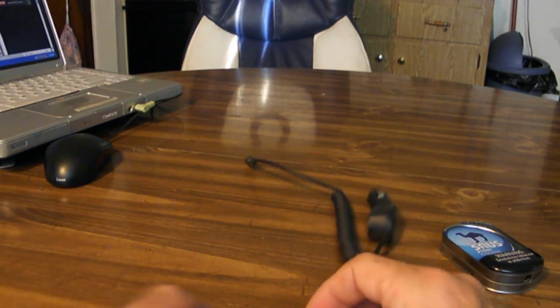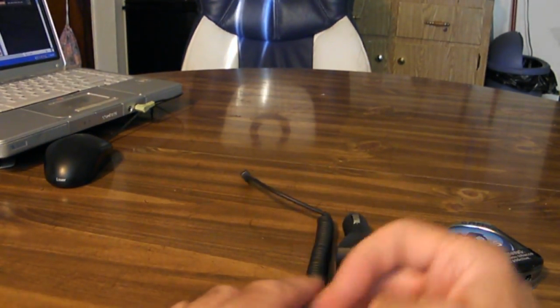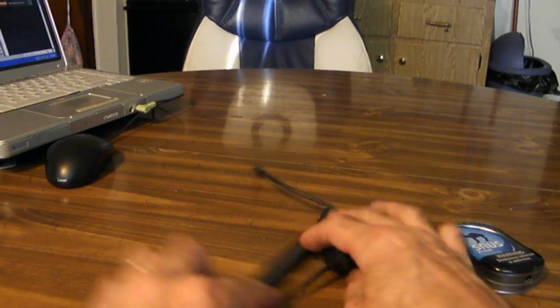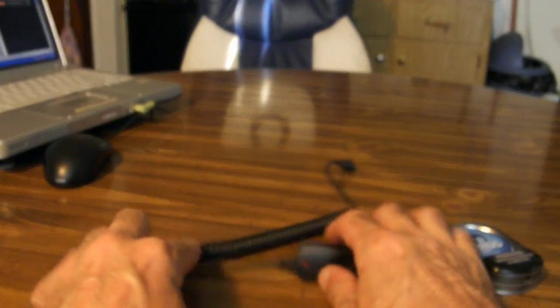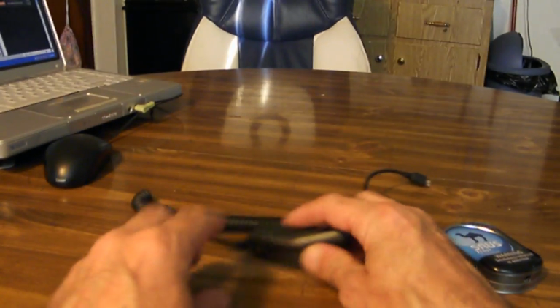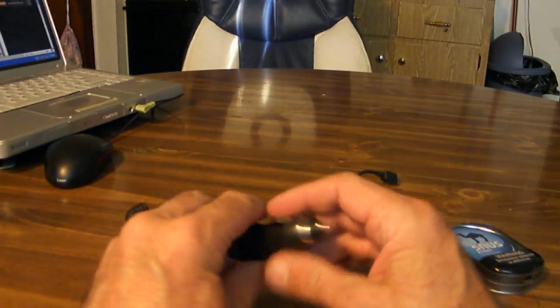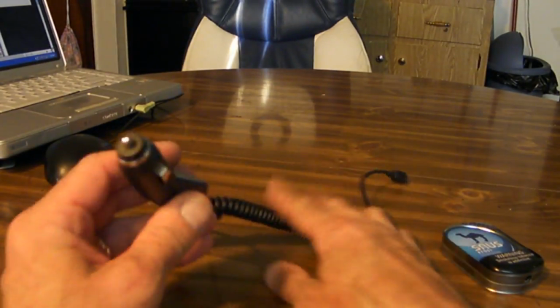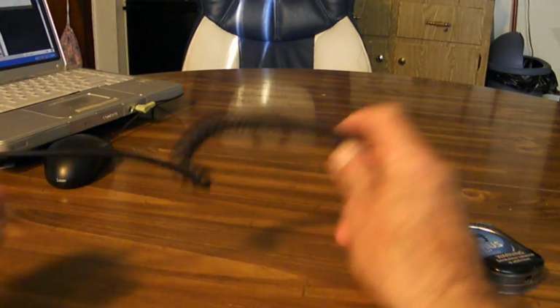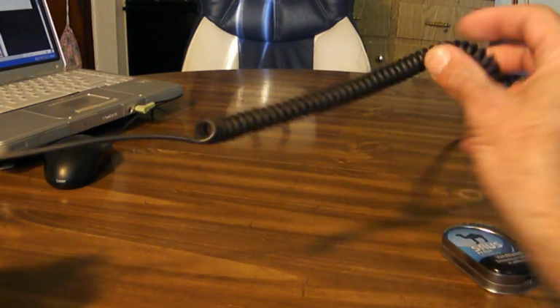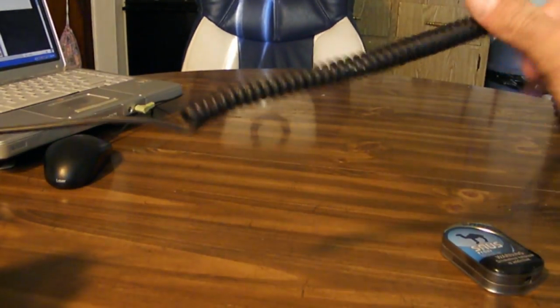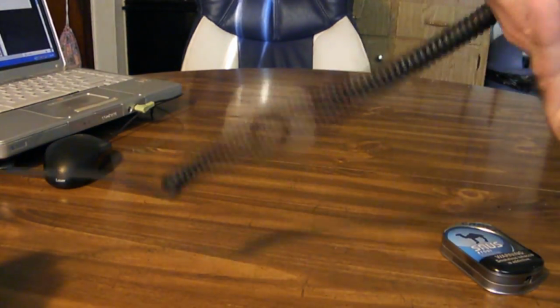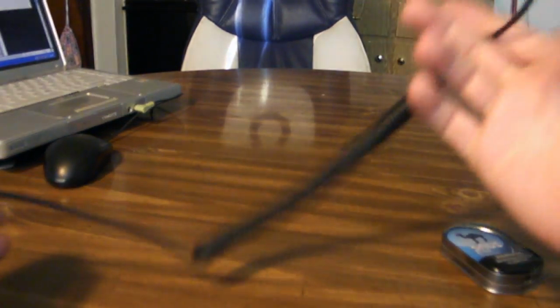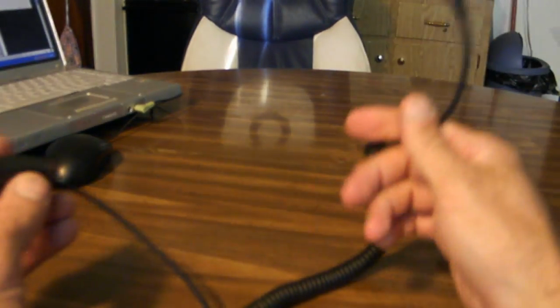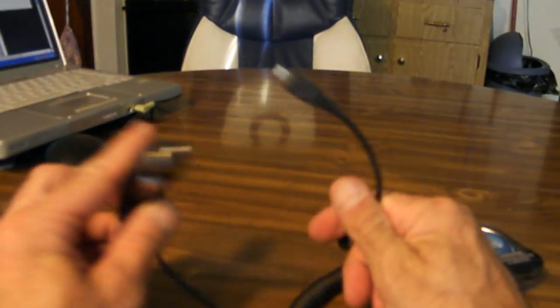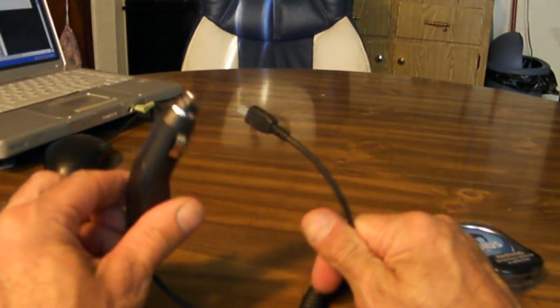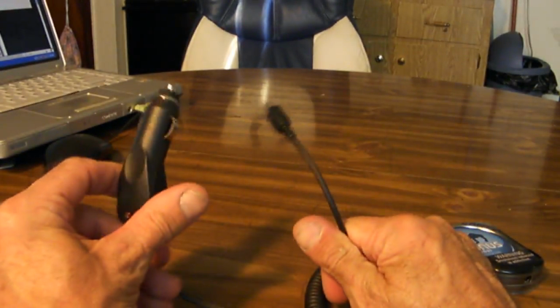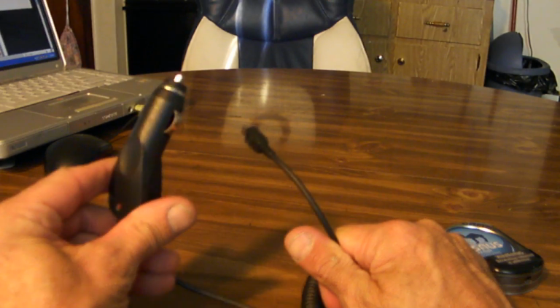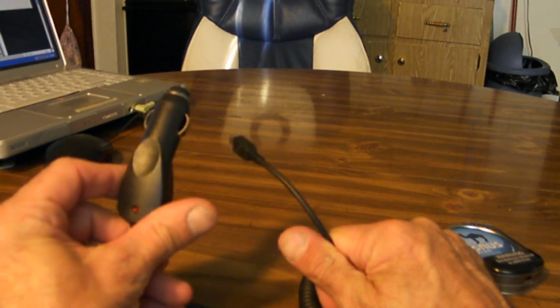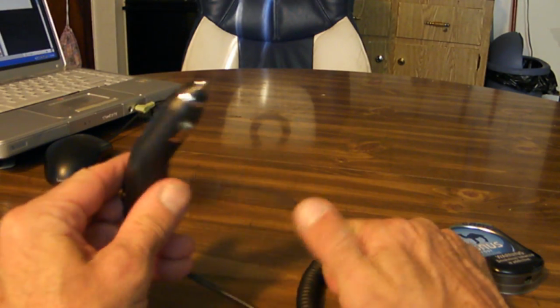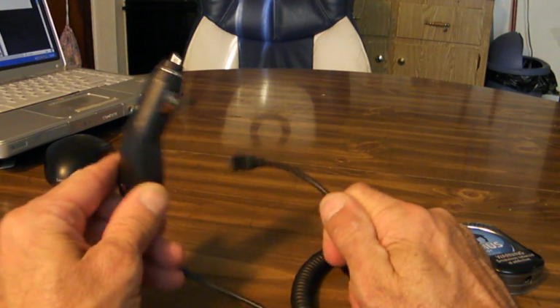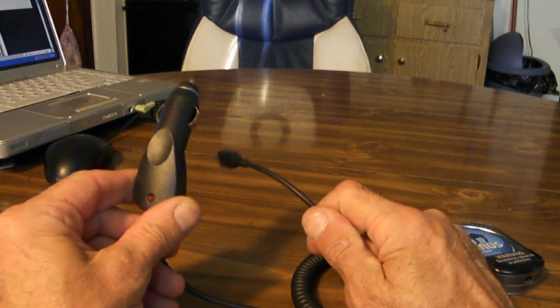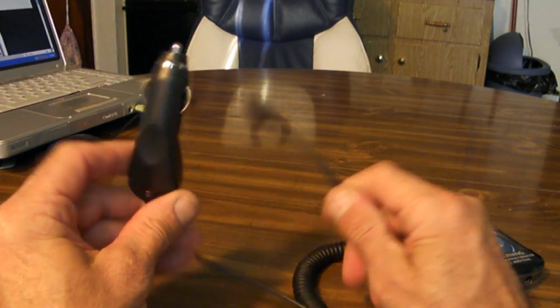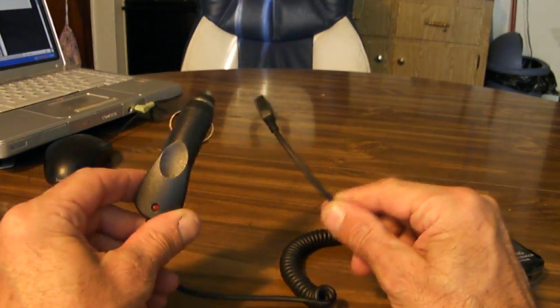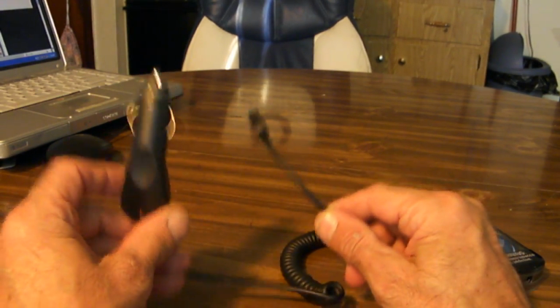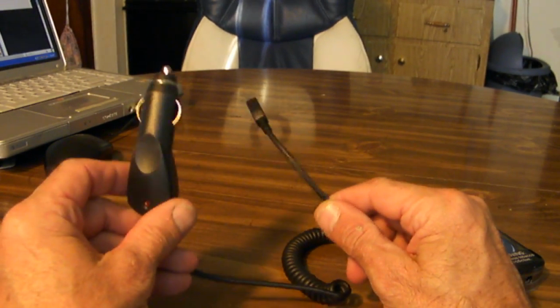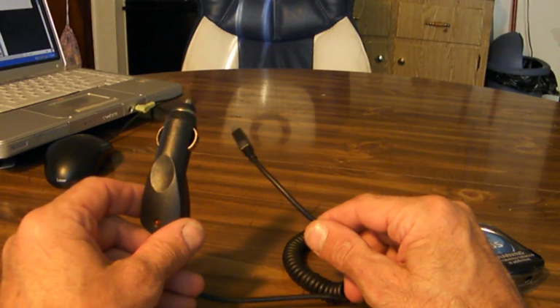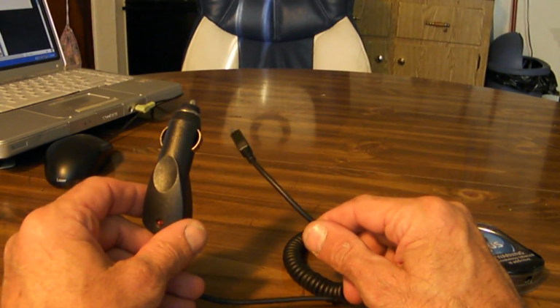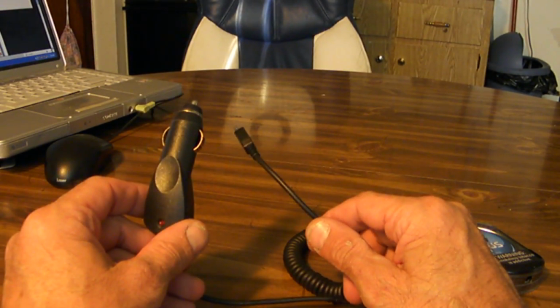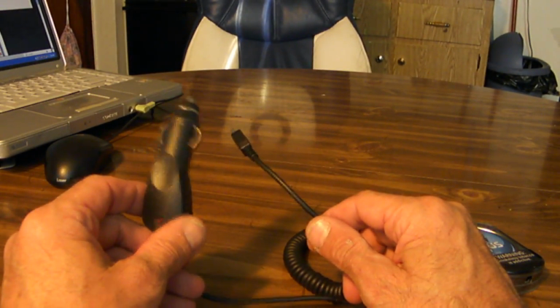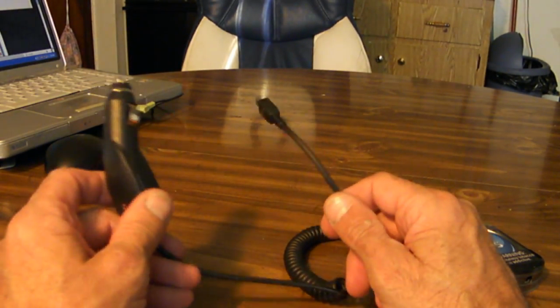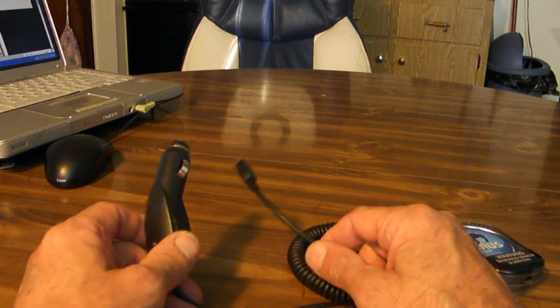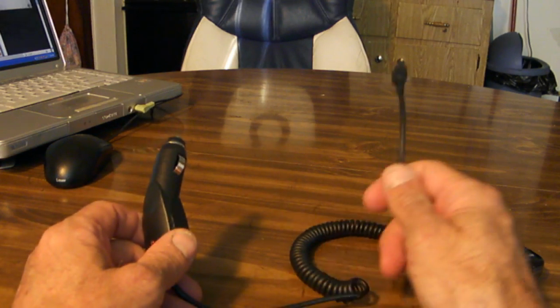First you need a cell phone charger. Car charger — key word there, car charger. And be sure that it actually works. If it doesn't, you're just wasting your time.